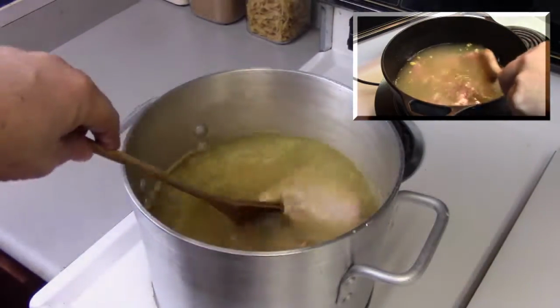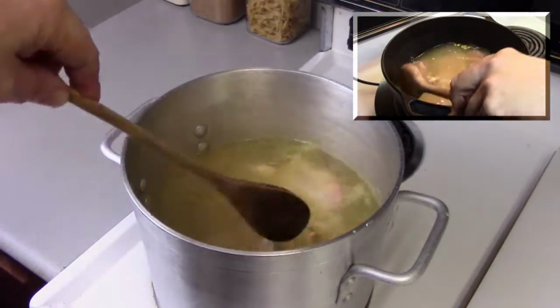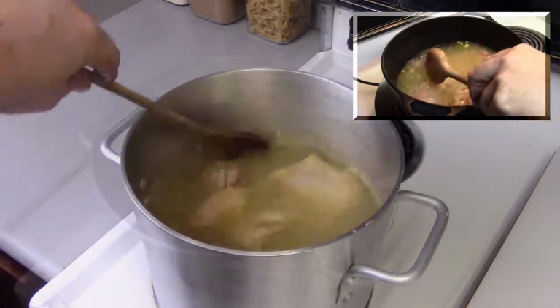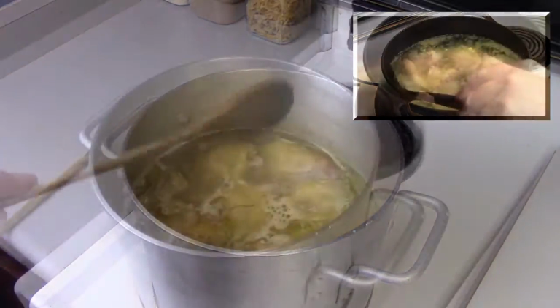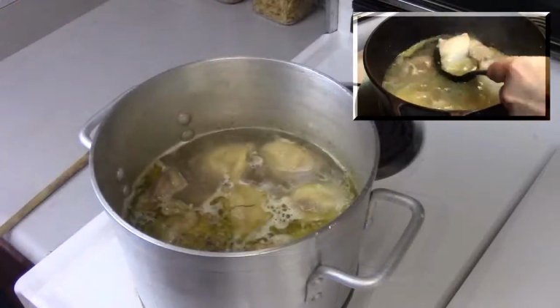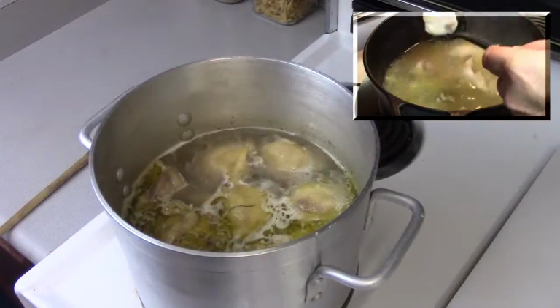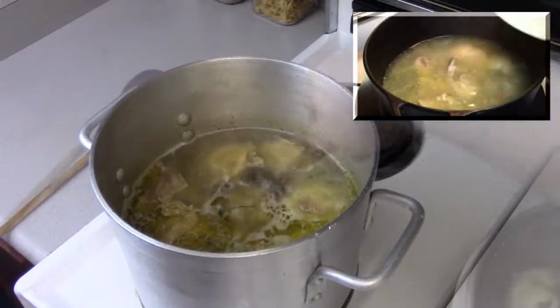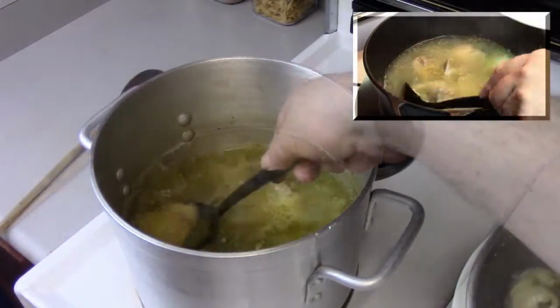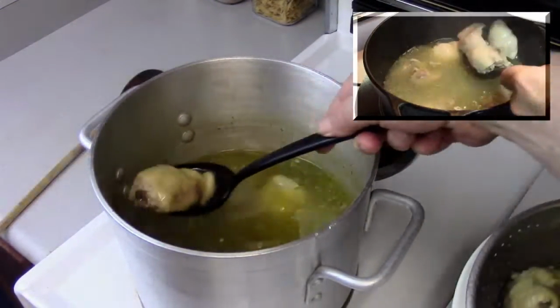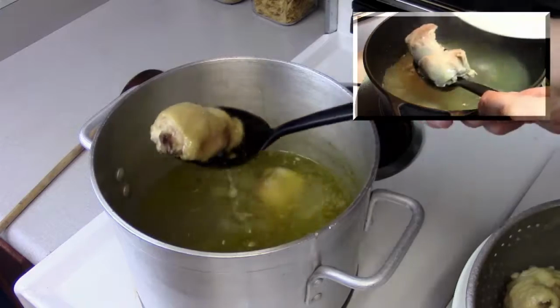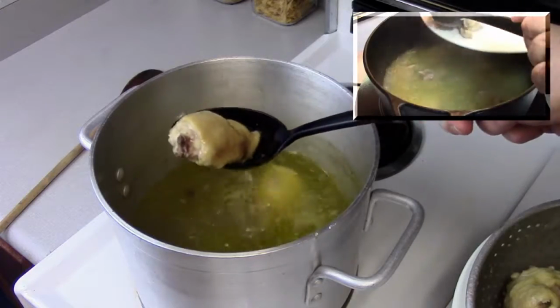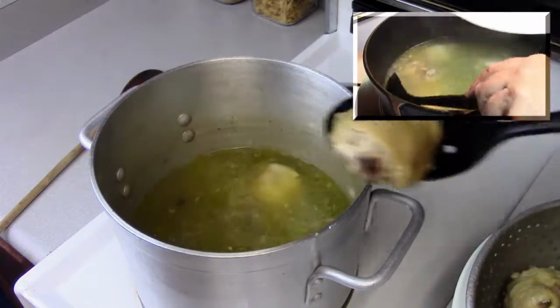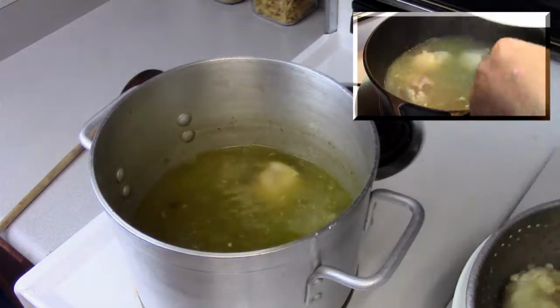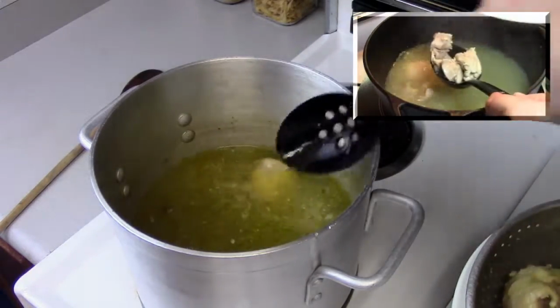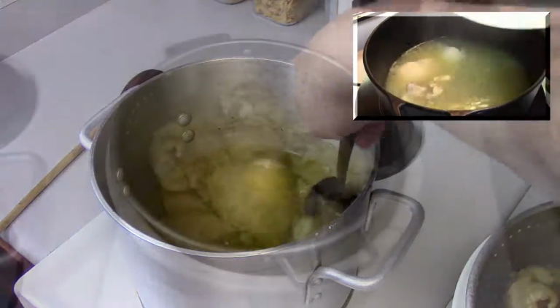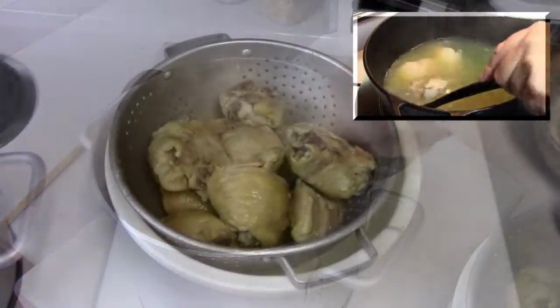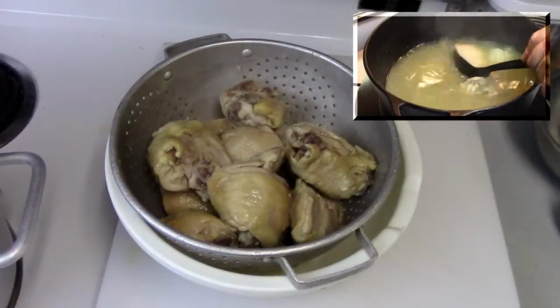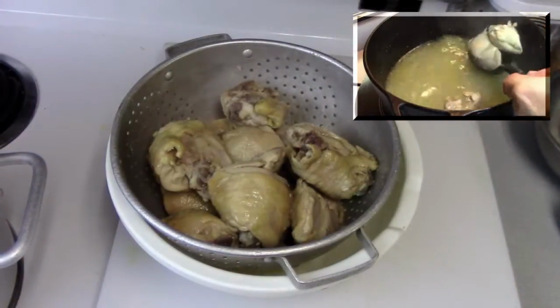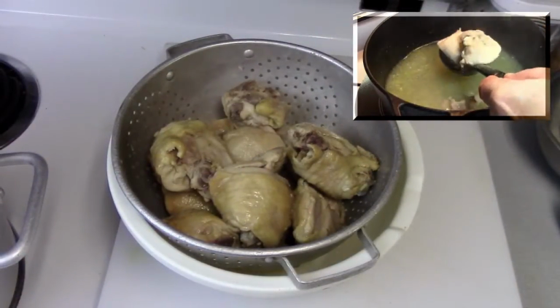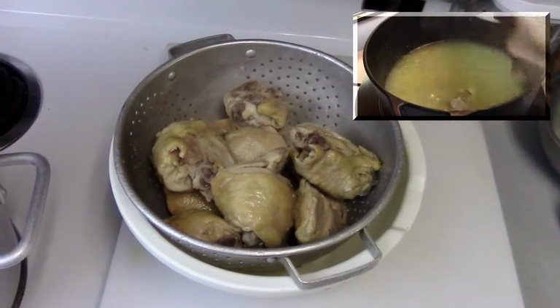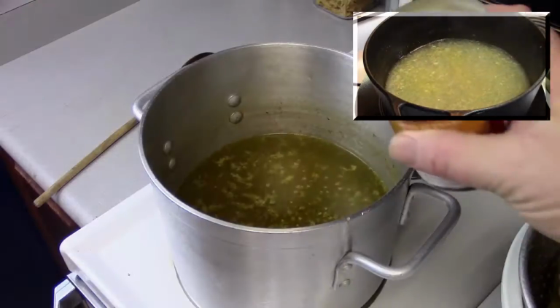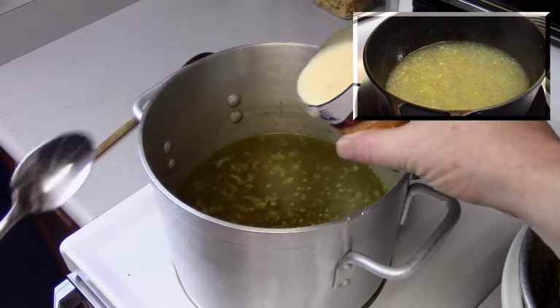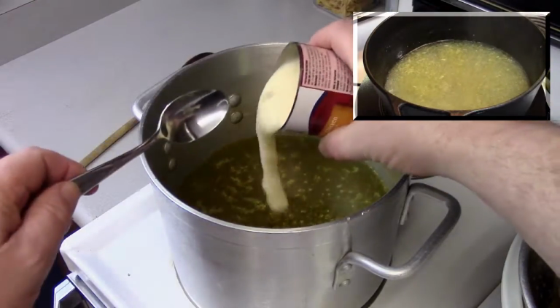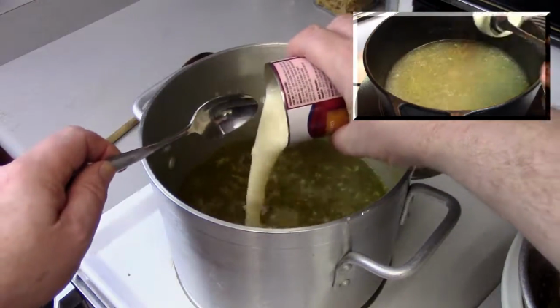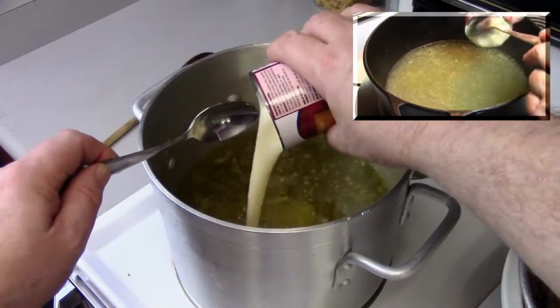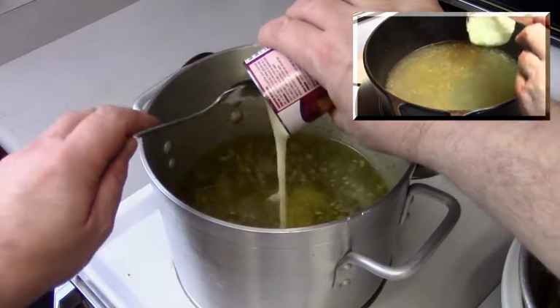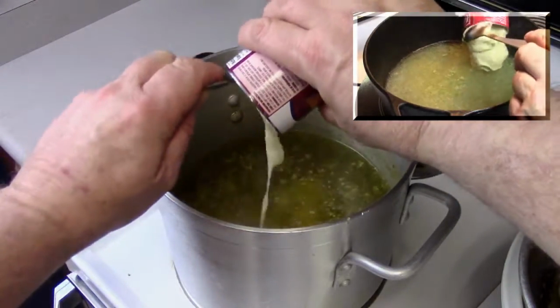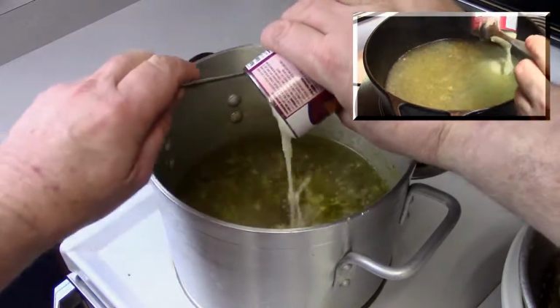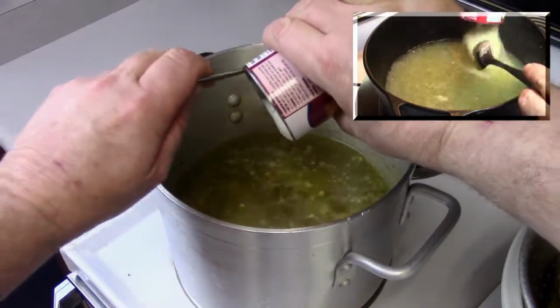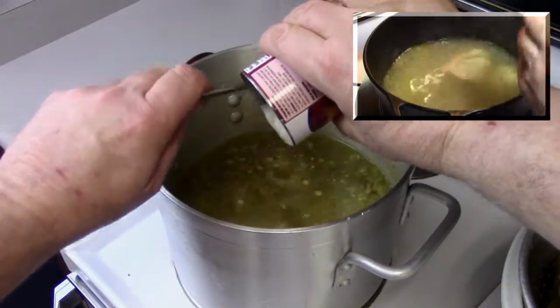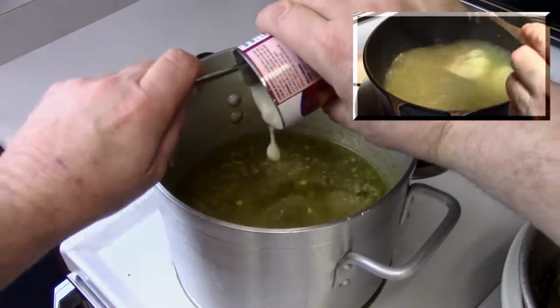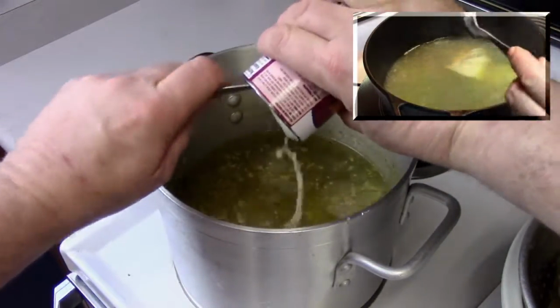Over medium-low heat, throw the chicken into a stock pot, cover with water, then add your chicken granules. Give it a good stir, let it come to a boil, and cook the chicken through.